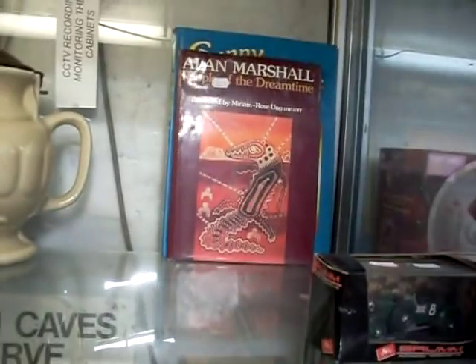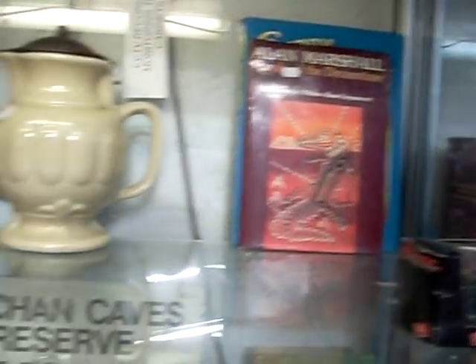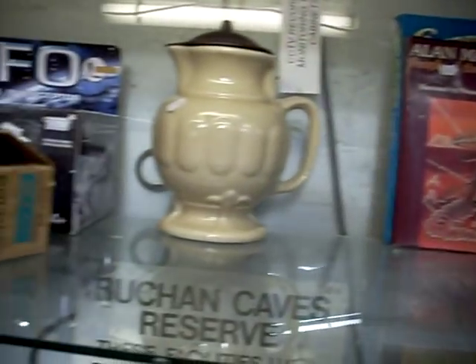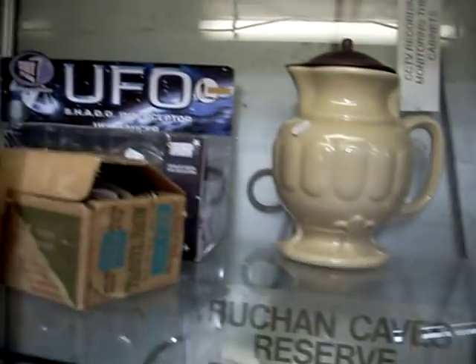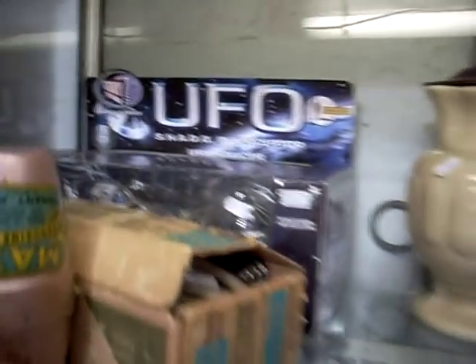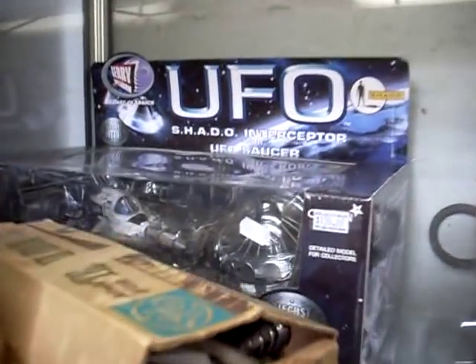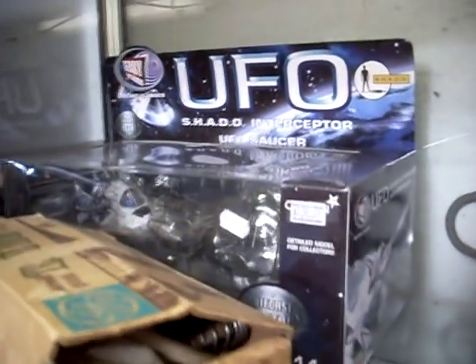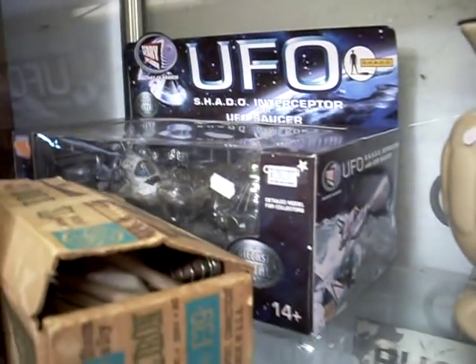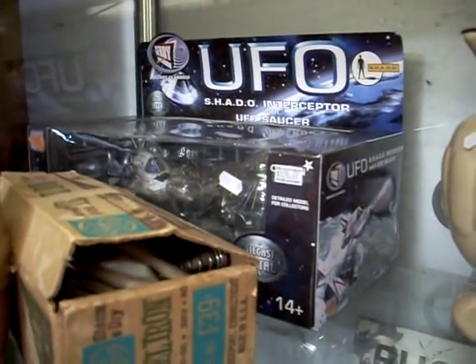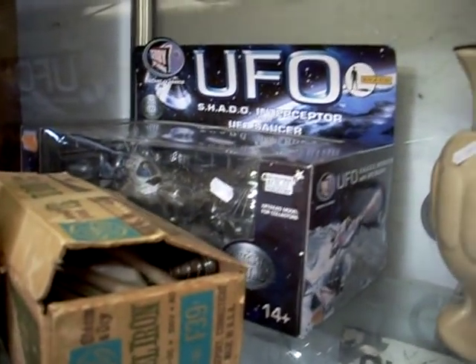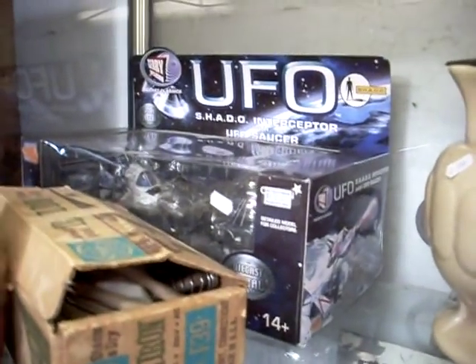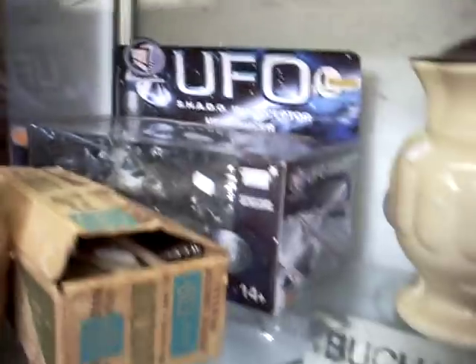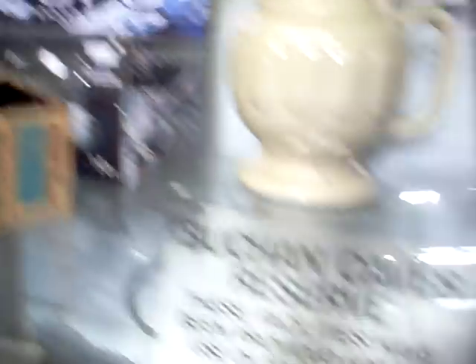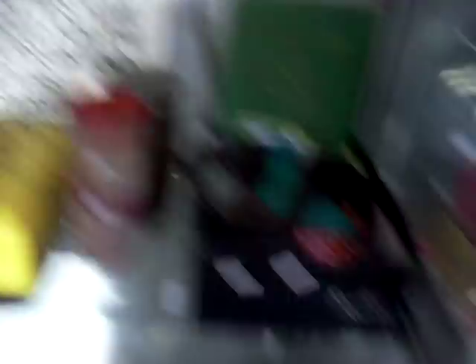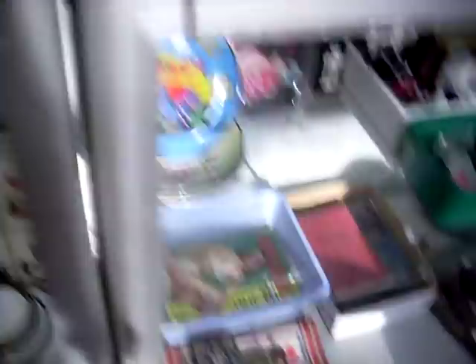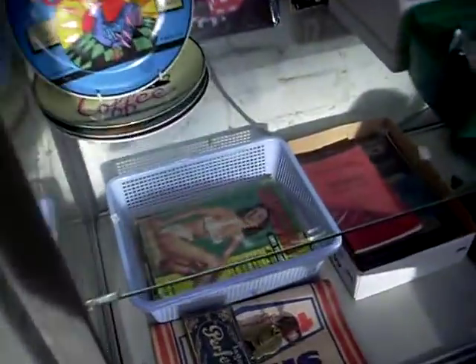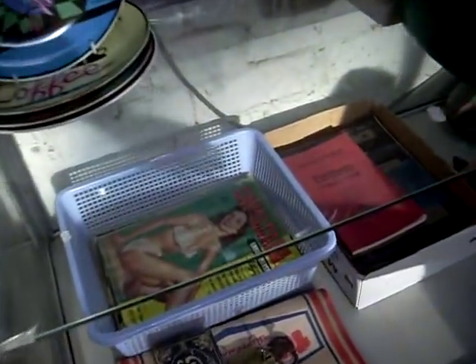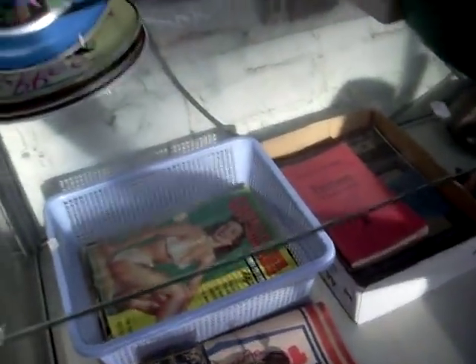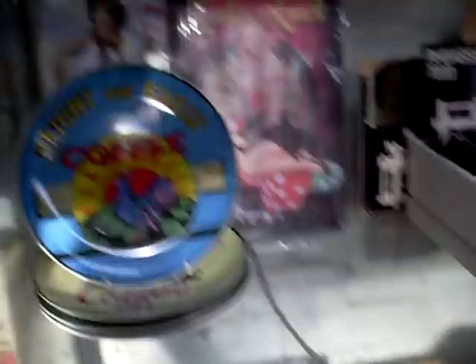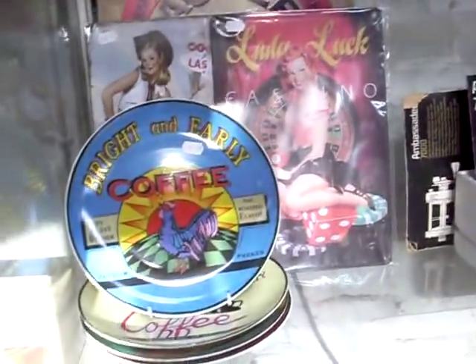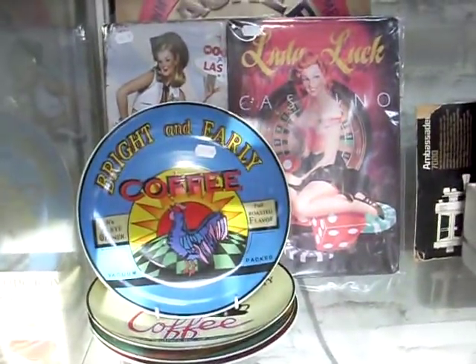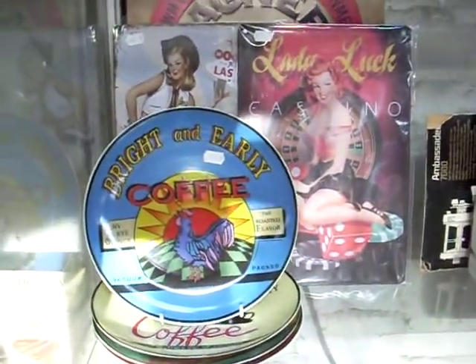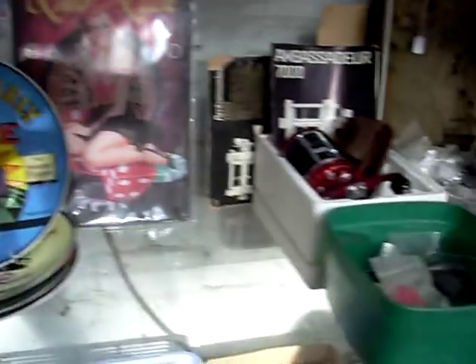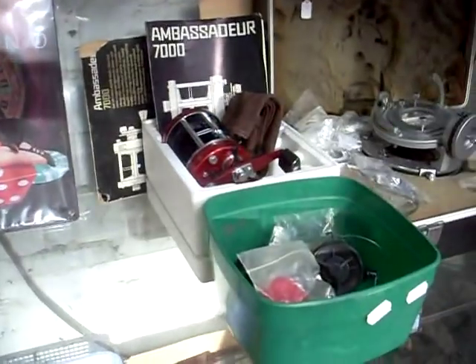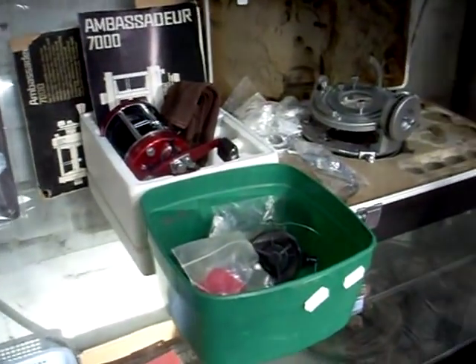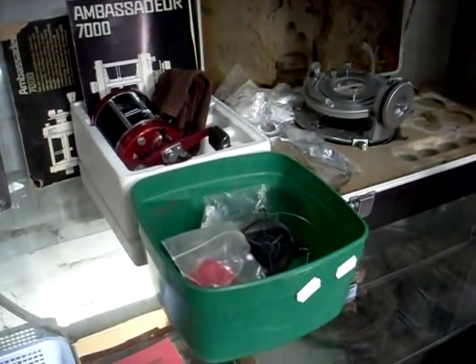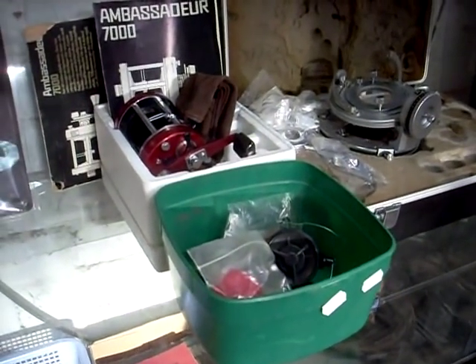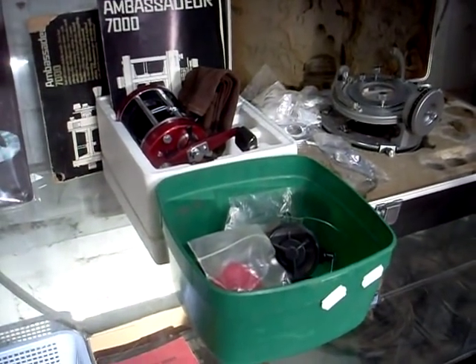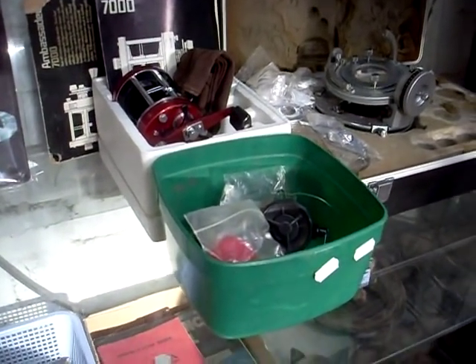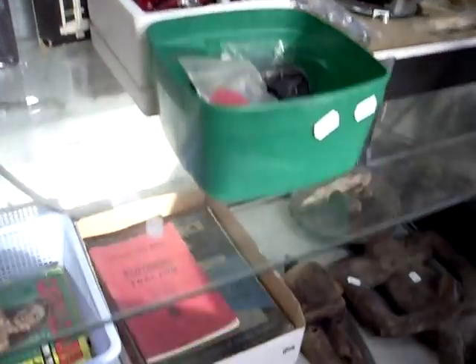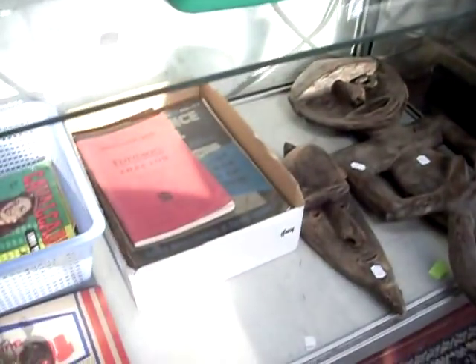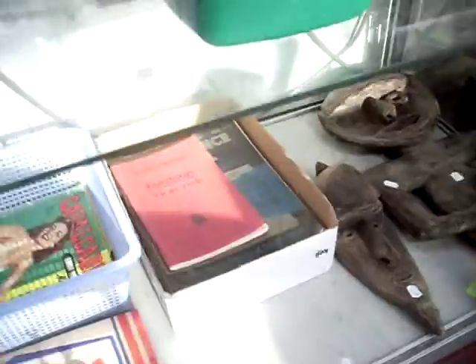Nice books. UFO Shadow Interceptor from the Gerry Anderson TV series. Some pinup girl magazines. Some cool sort of repro advertising bits. Nice fishing gear with an Abu Garcia reel. Good motoring ephemera.